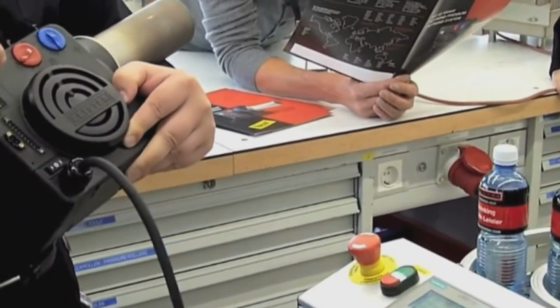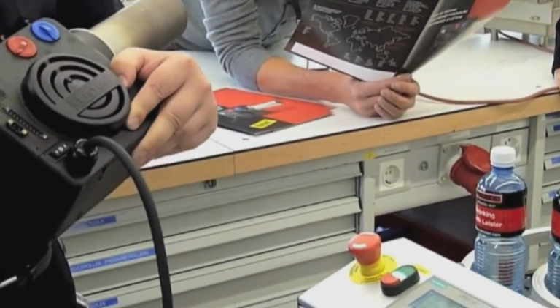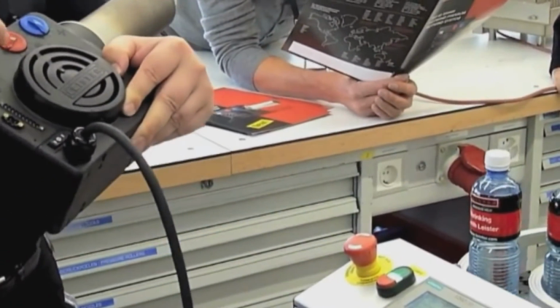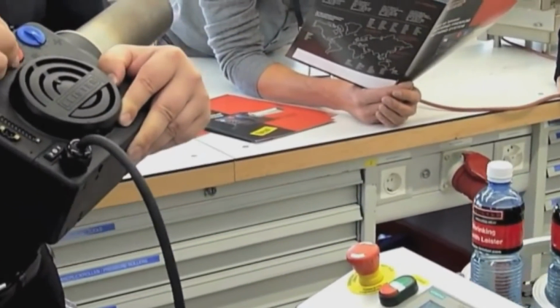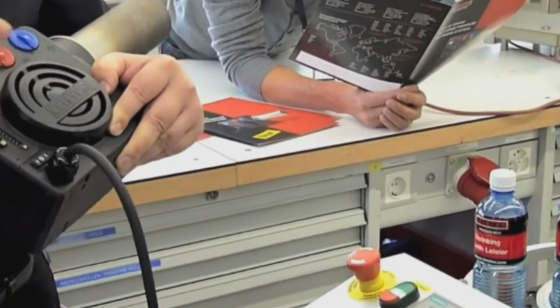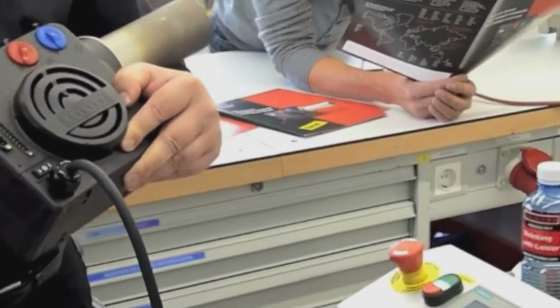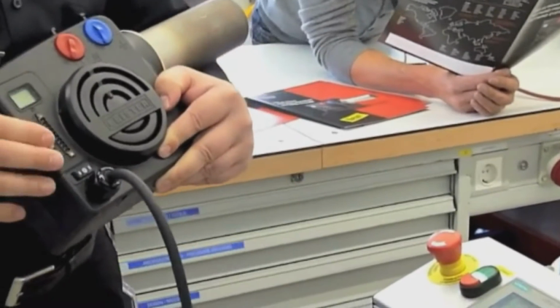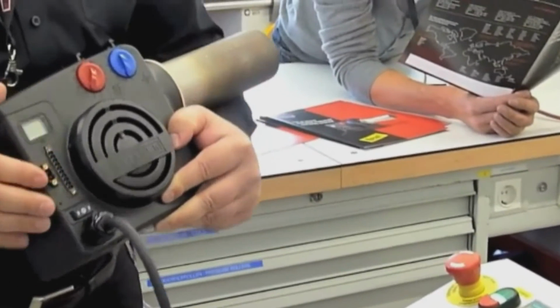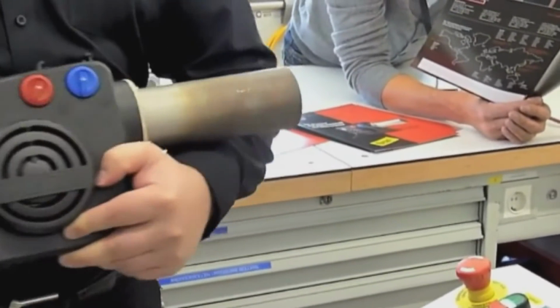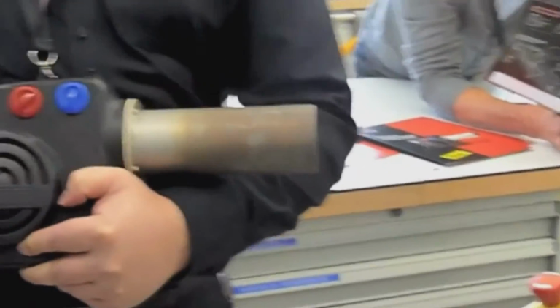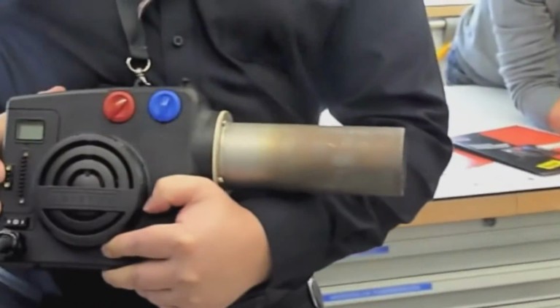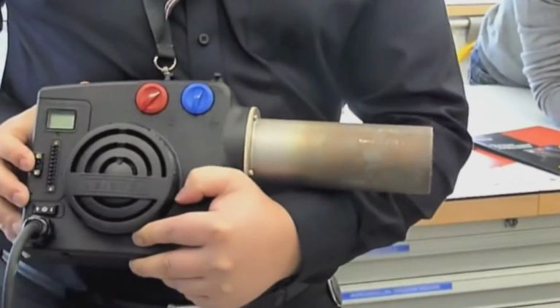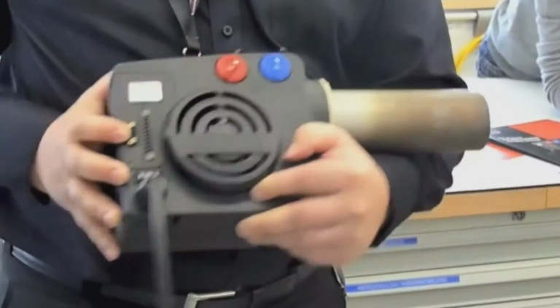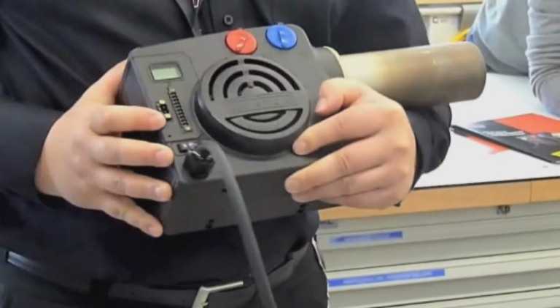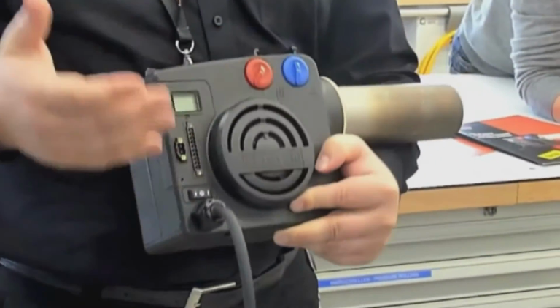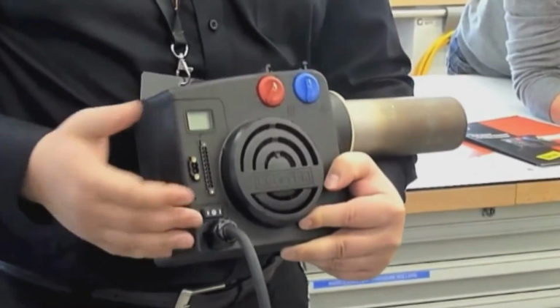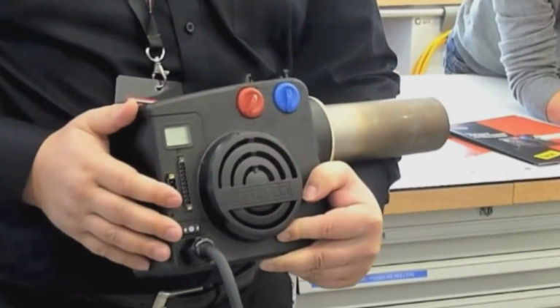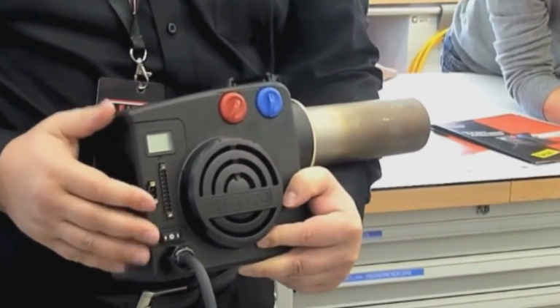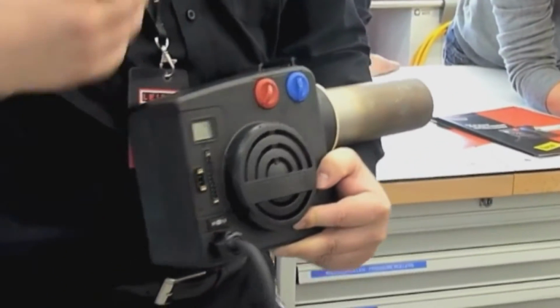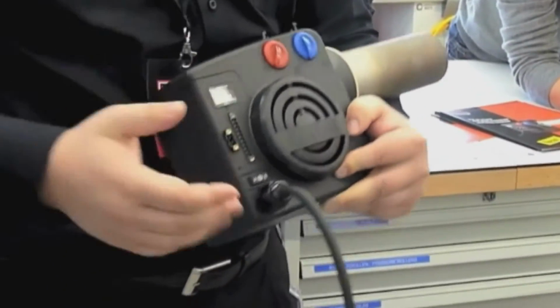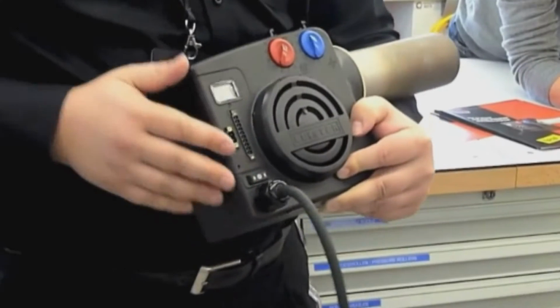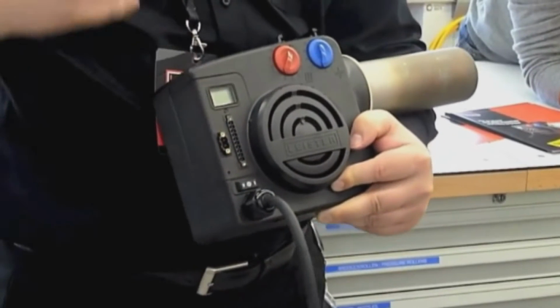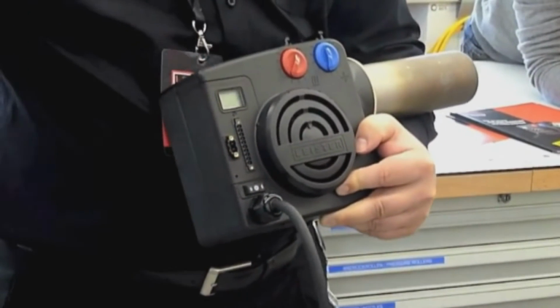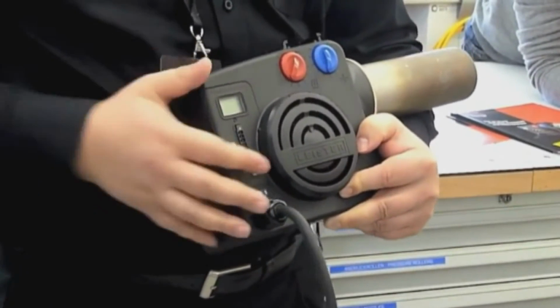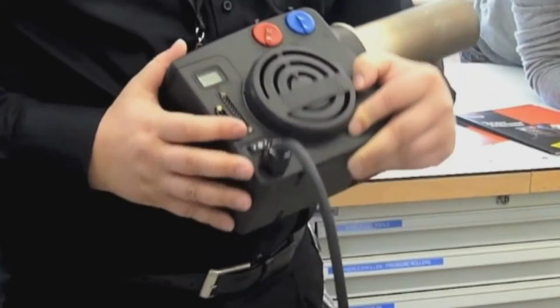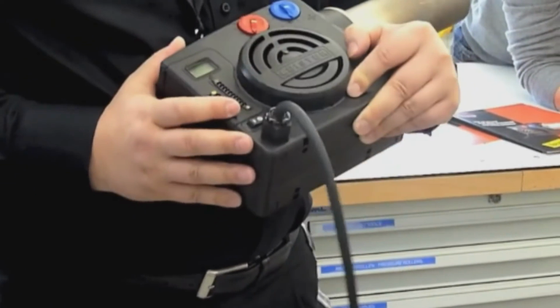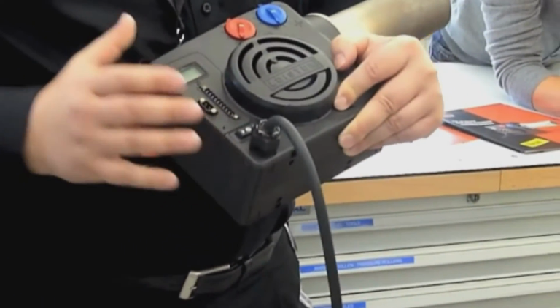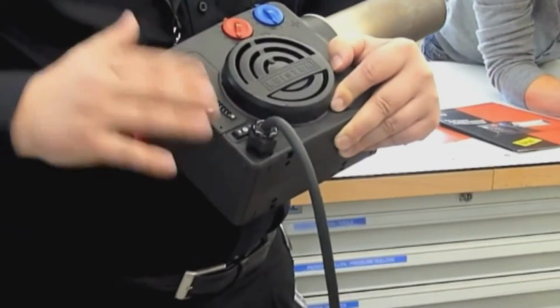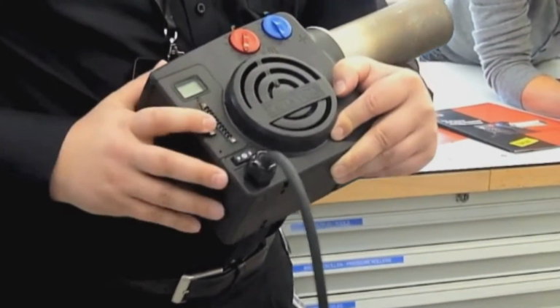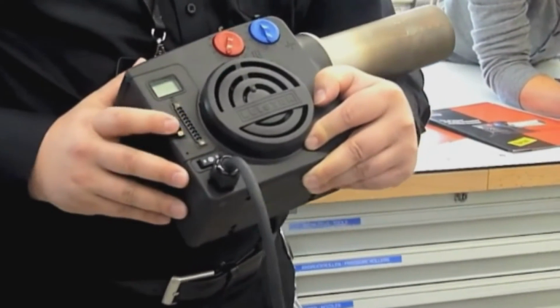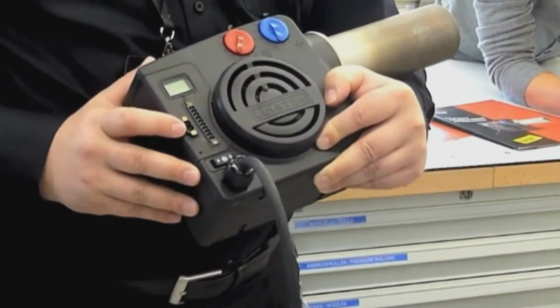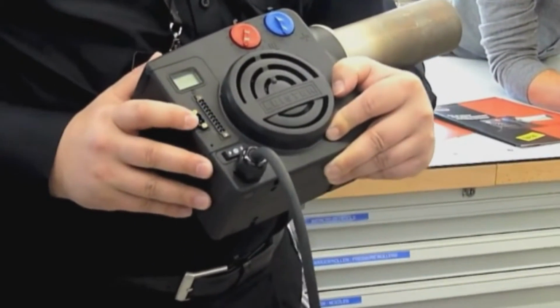We also have an alarm contact here. If something is wrong with the tool, or heat voltage, whatever — then the alarm contact goes outside.